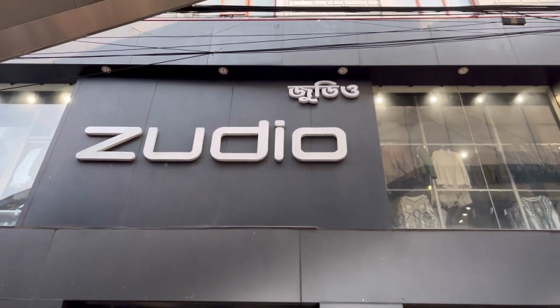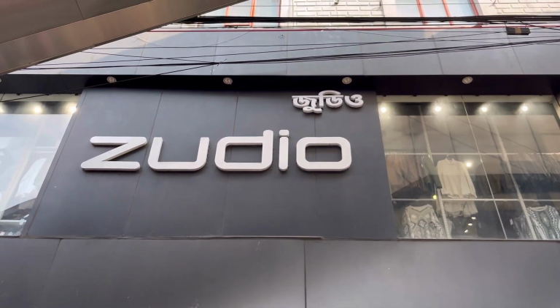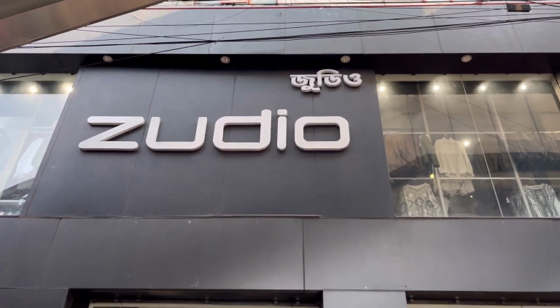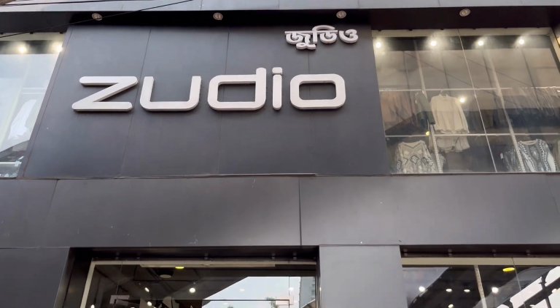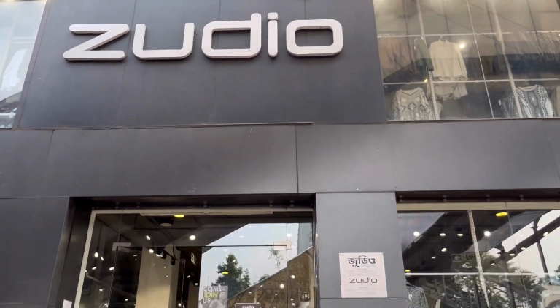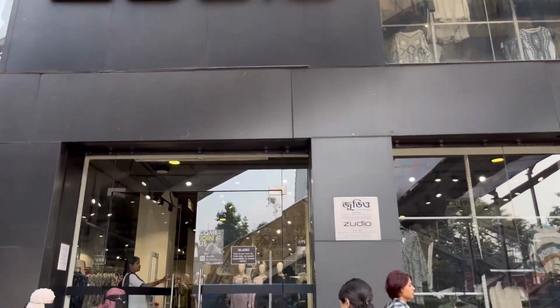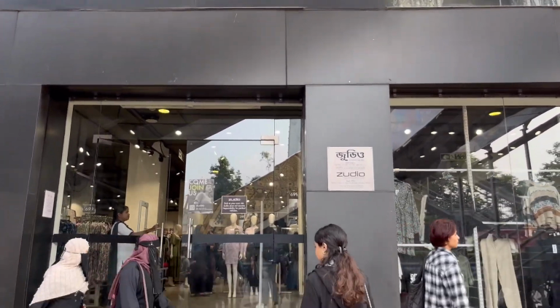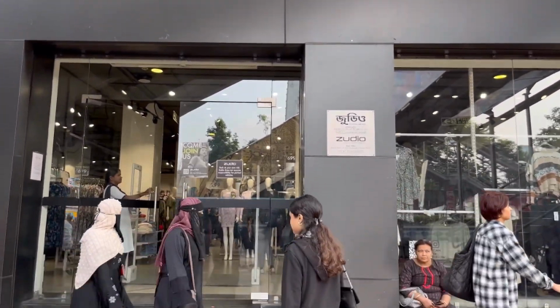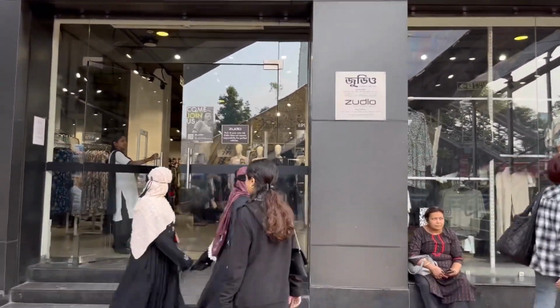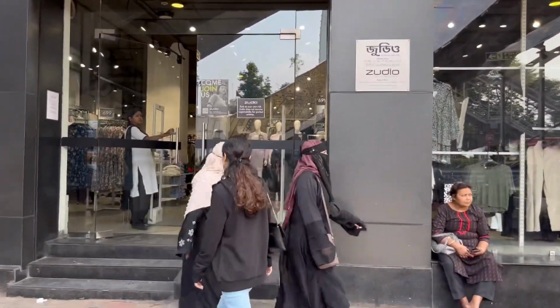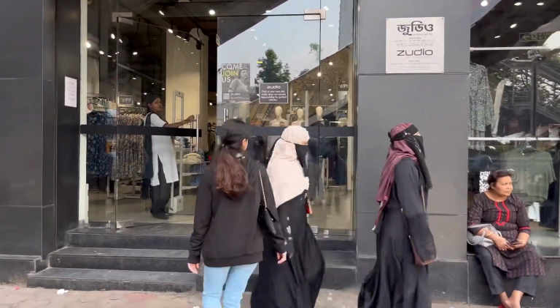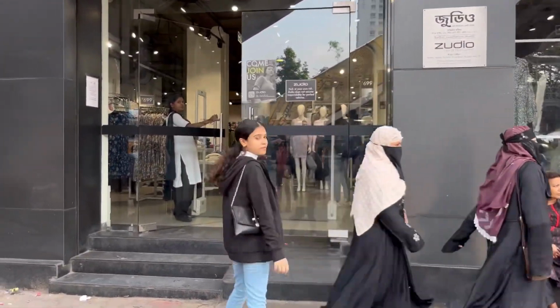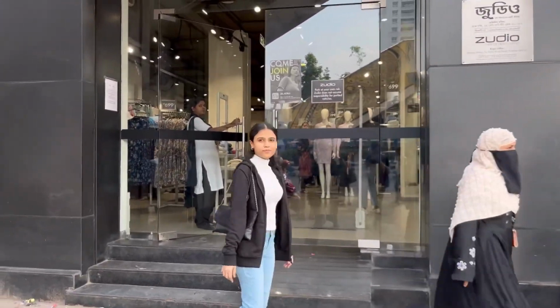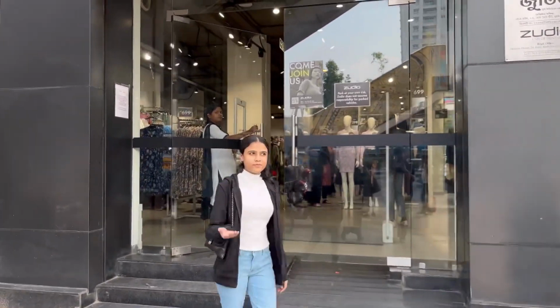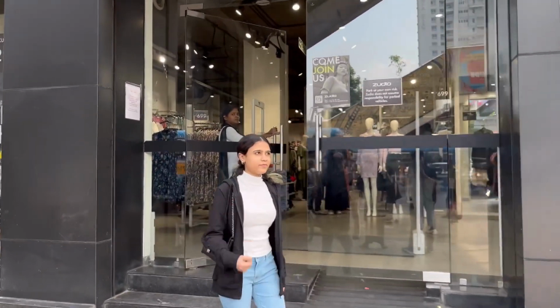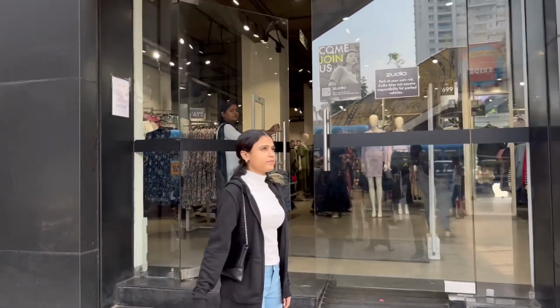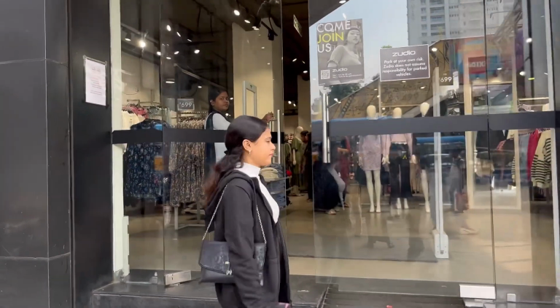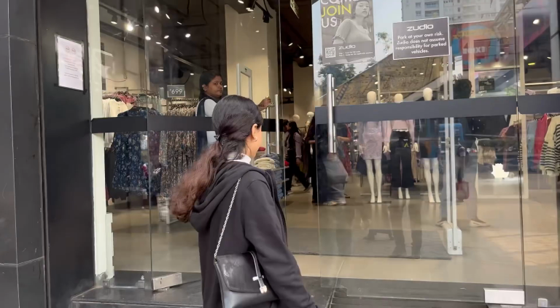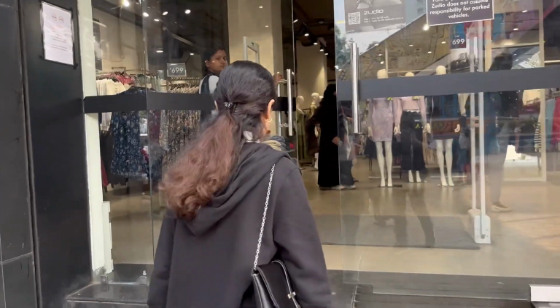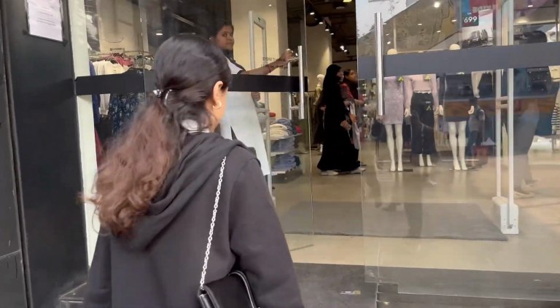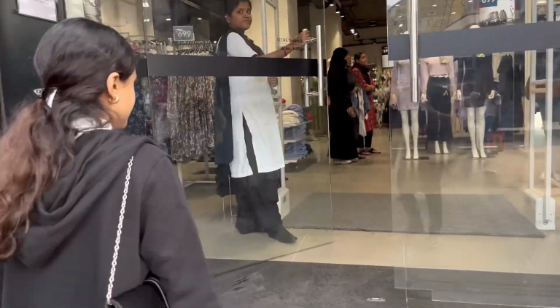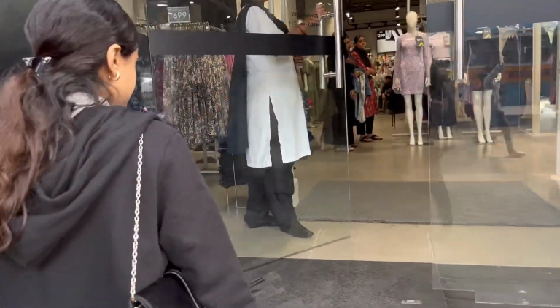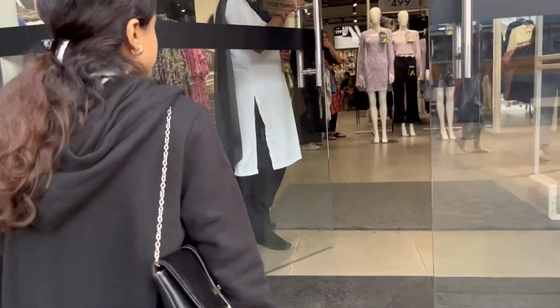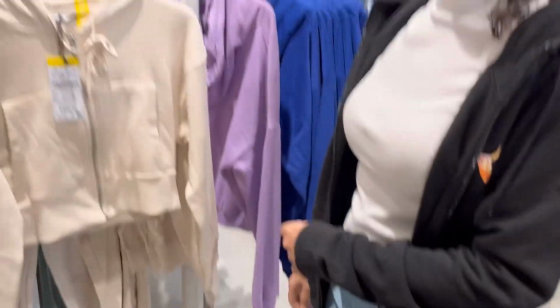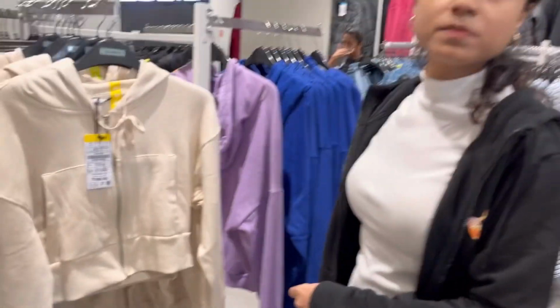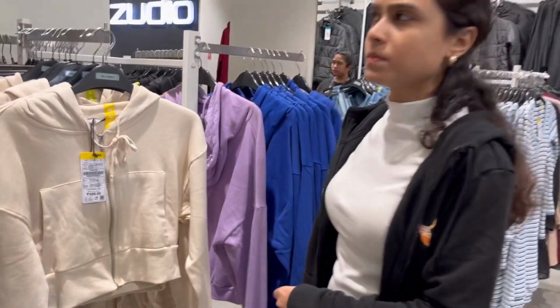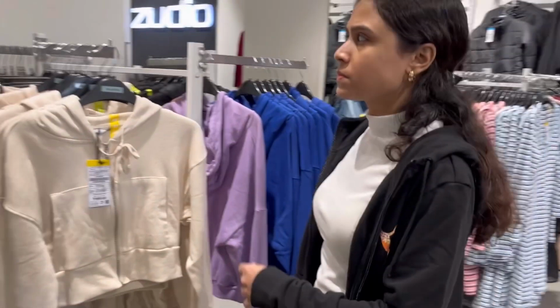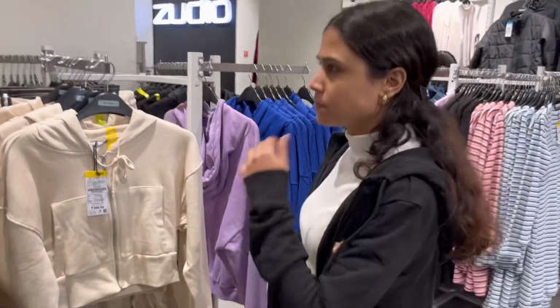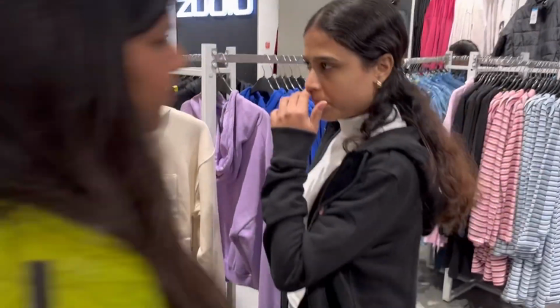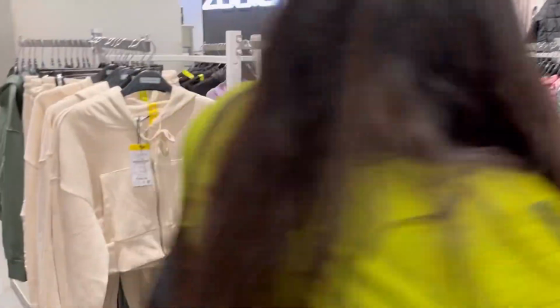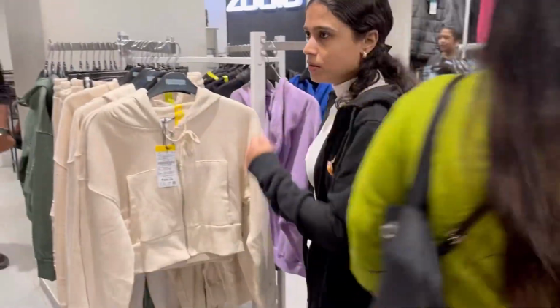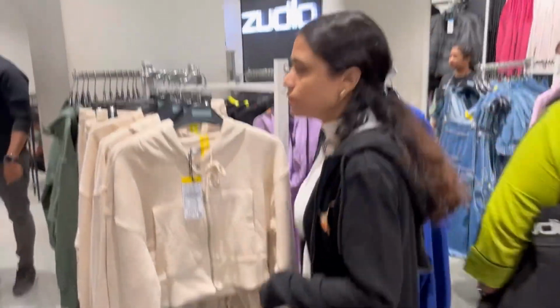I'm going to share a little bit of a collection here. The collection here was good and price-wise was quite affordable. I came in and the jackets were very soft.